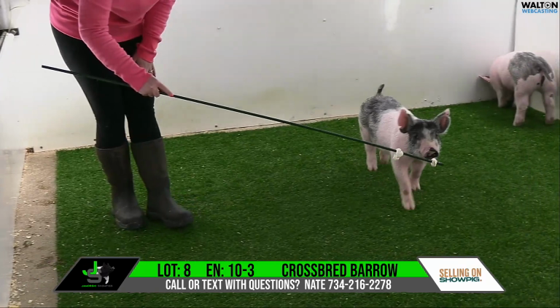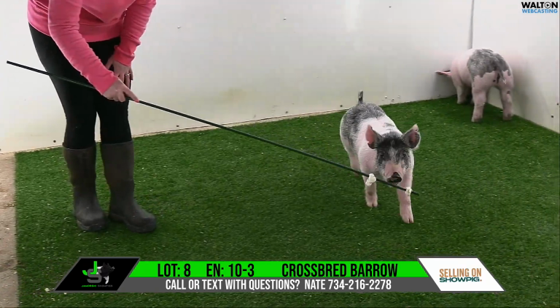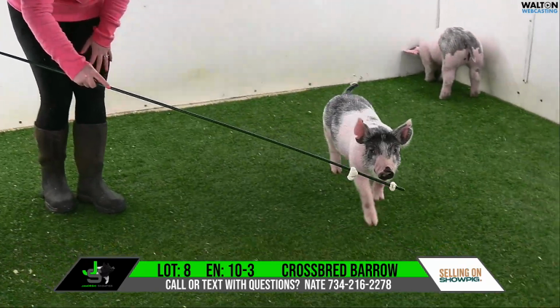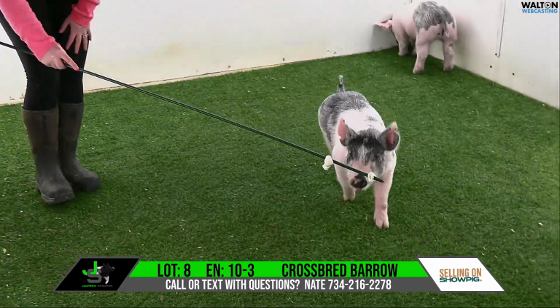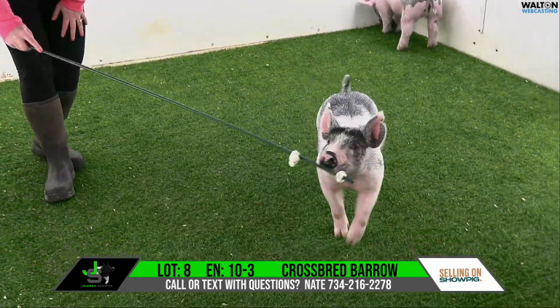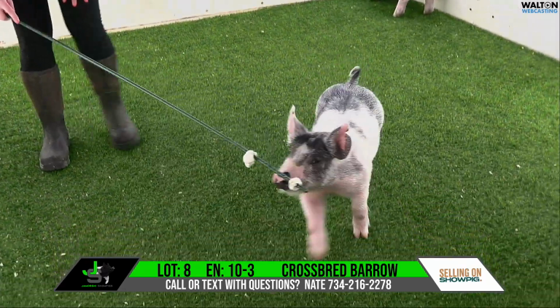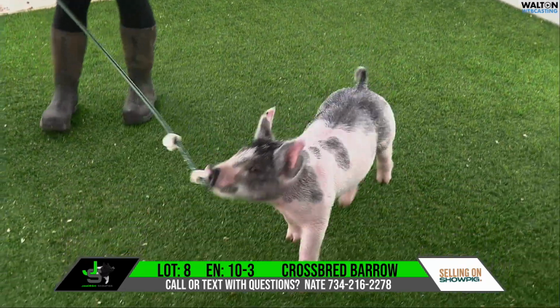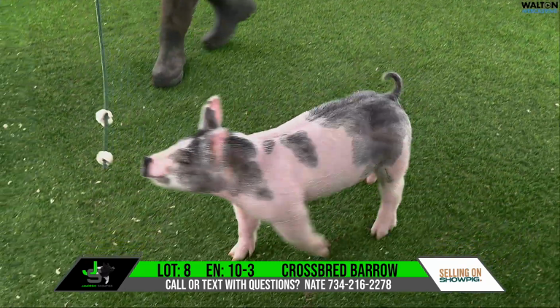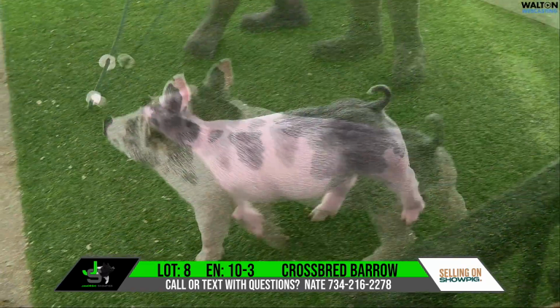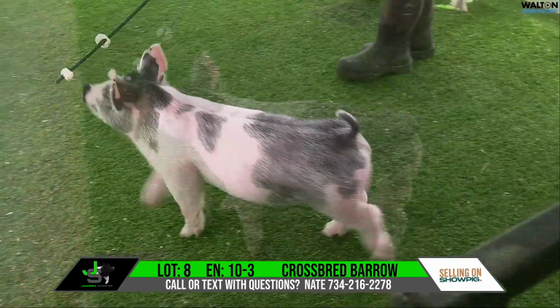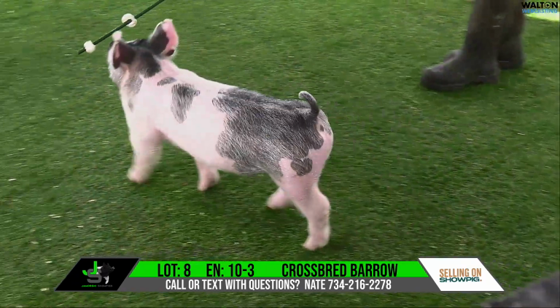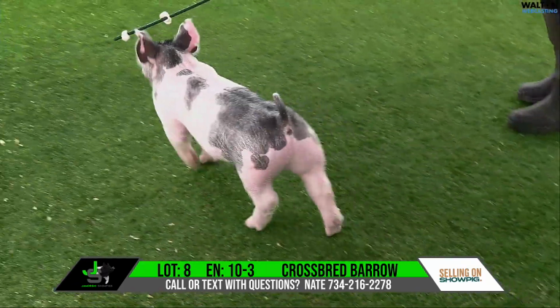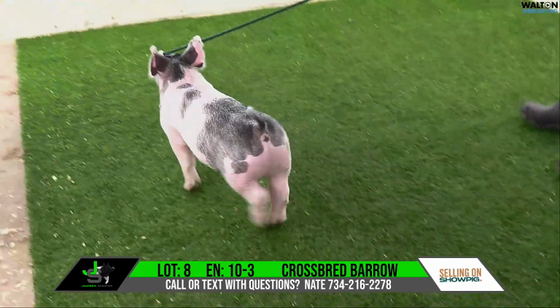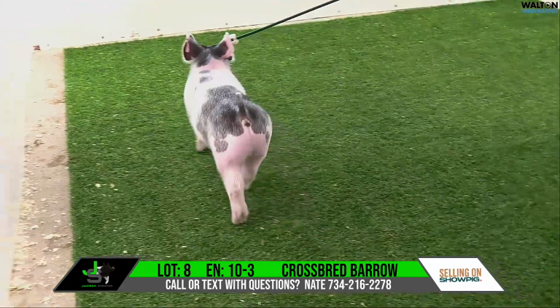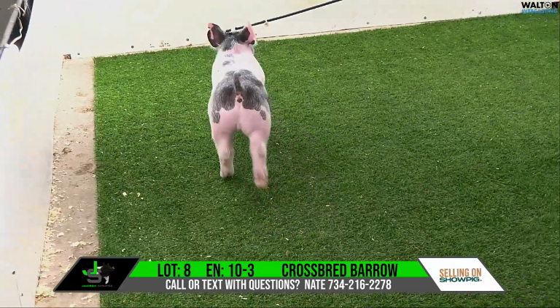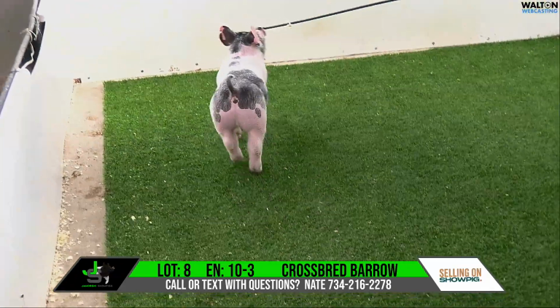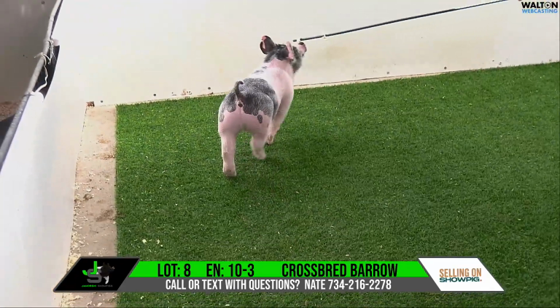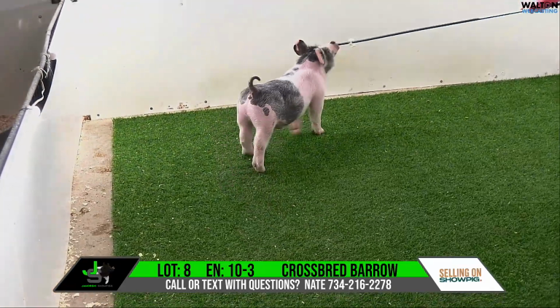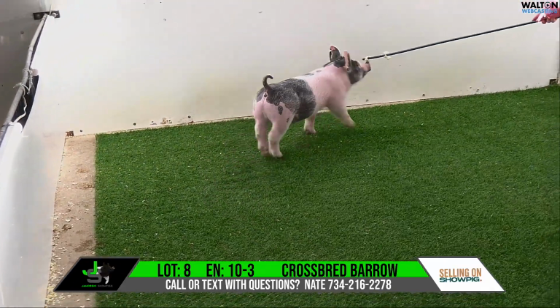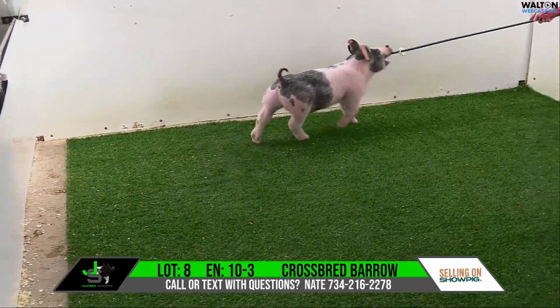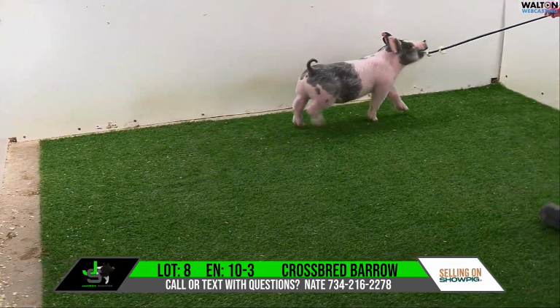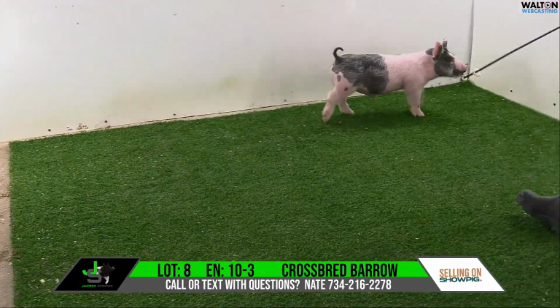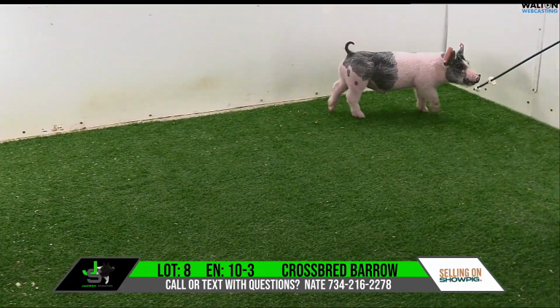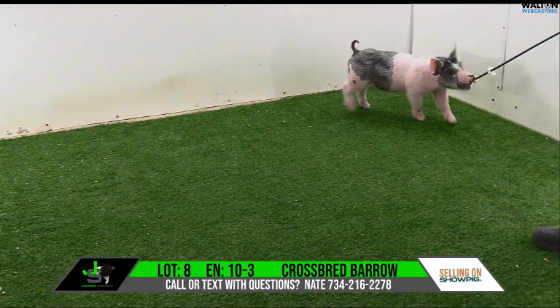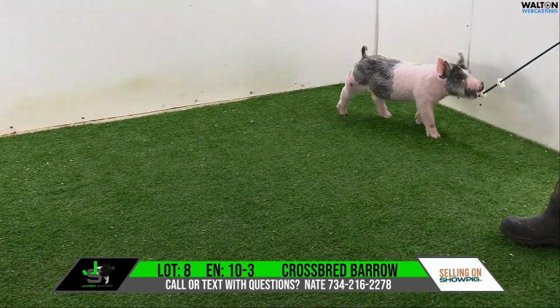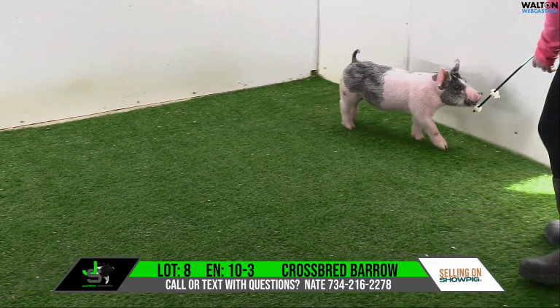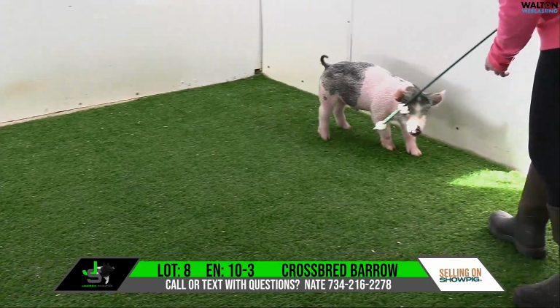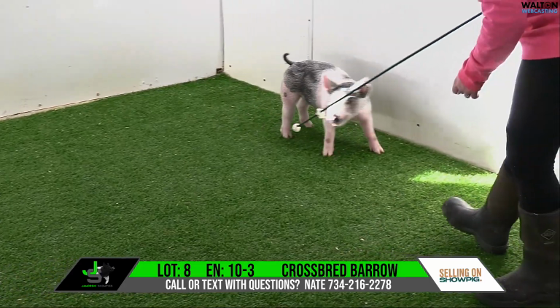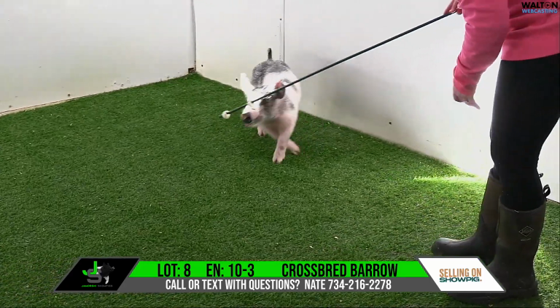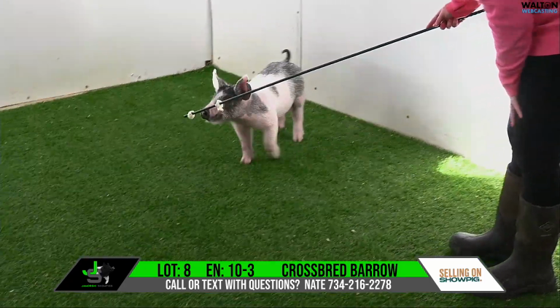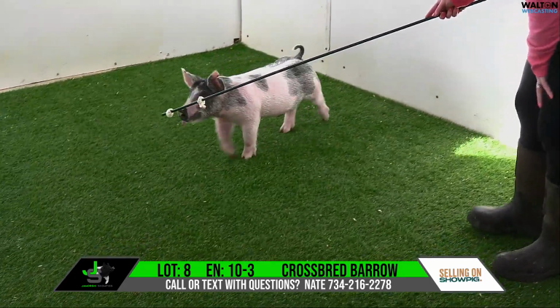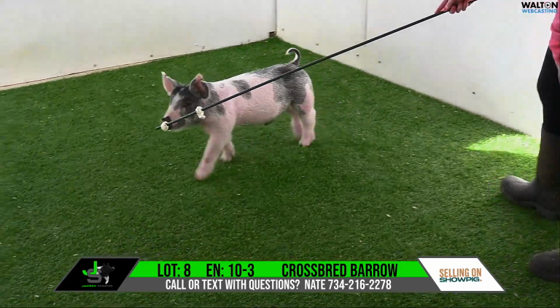He's got enough stoutness in his skull and, again, comfort. This guy's rear leg and design are really good in terms of his levelness of hip and the way he drags that rear leg behind him. Love the extra shape that he has when you get on top of him.